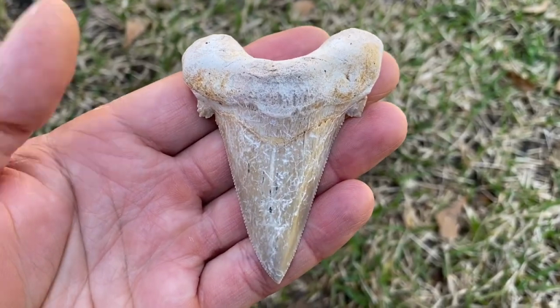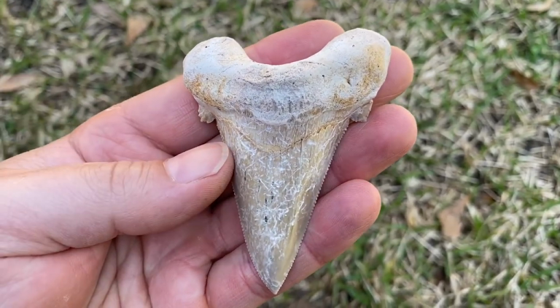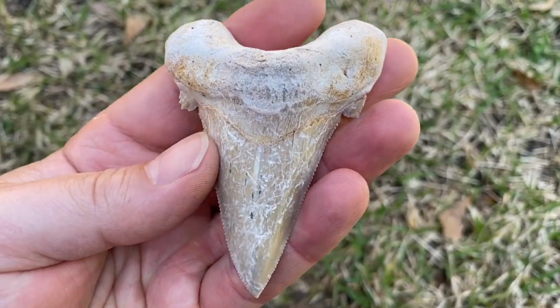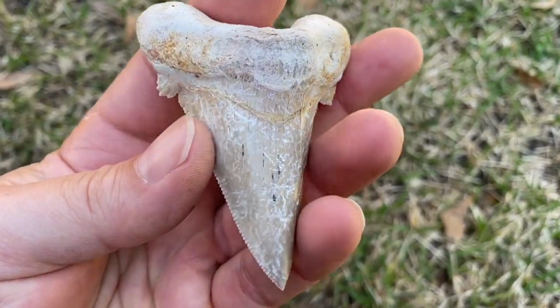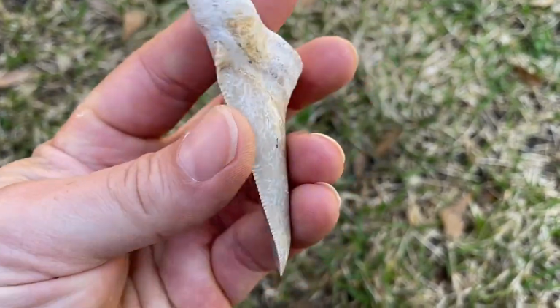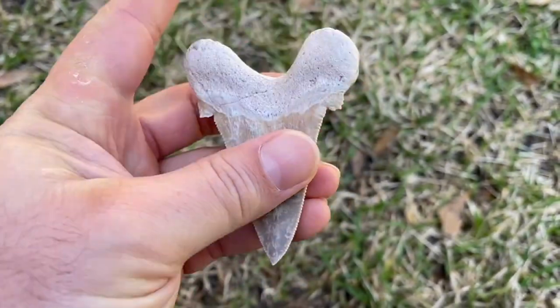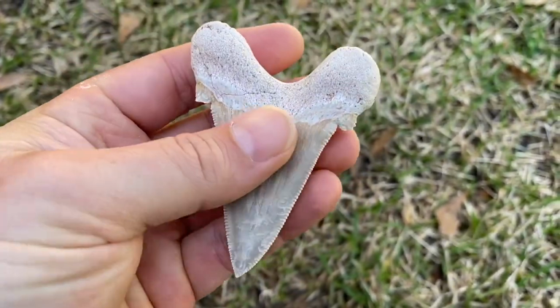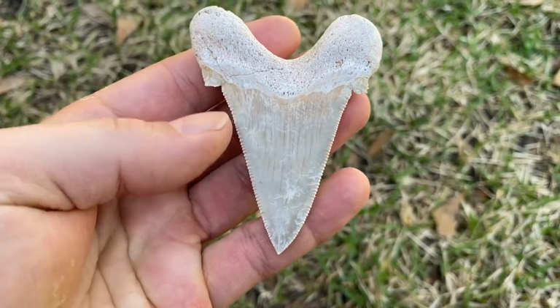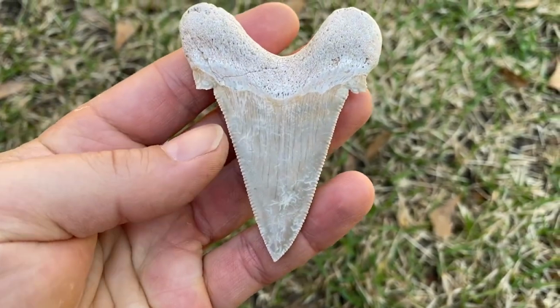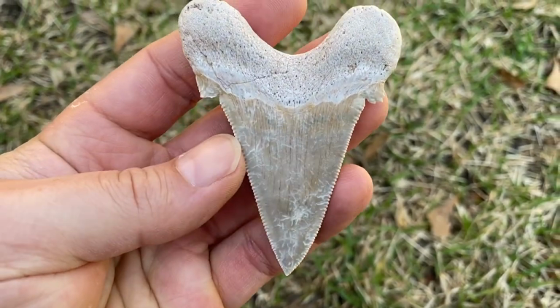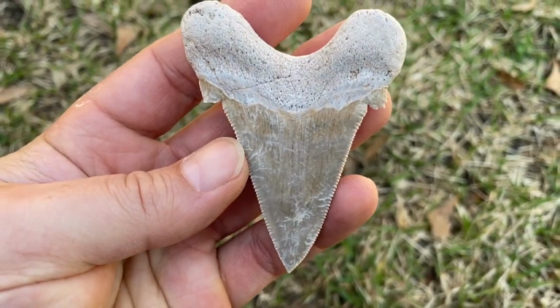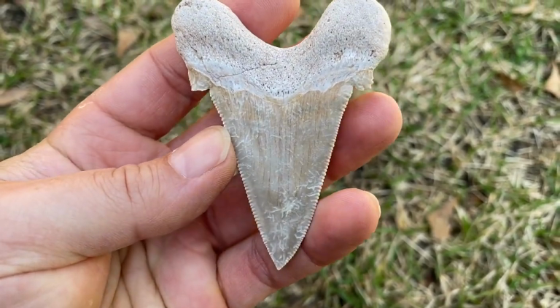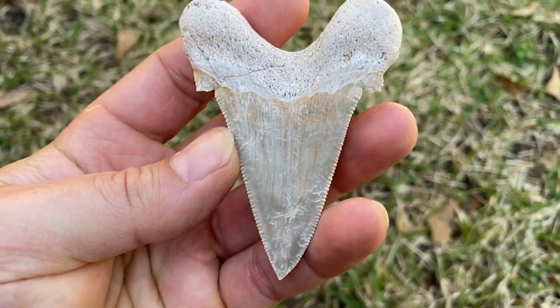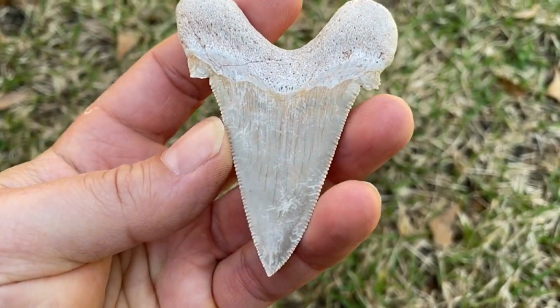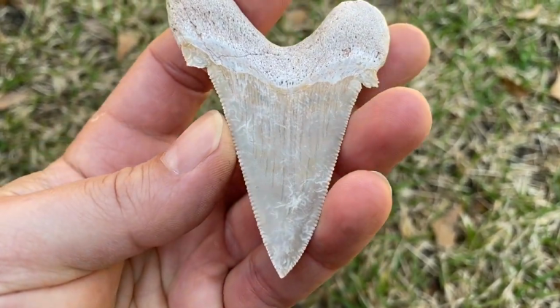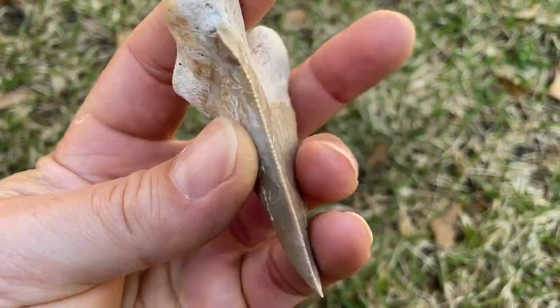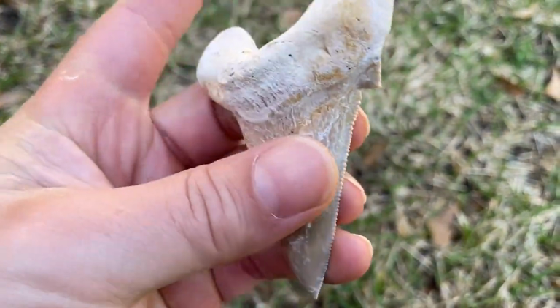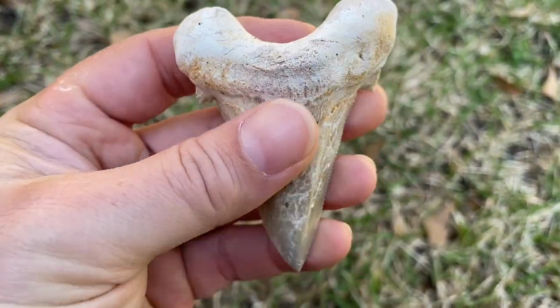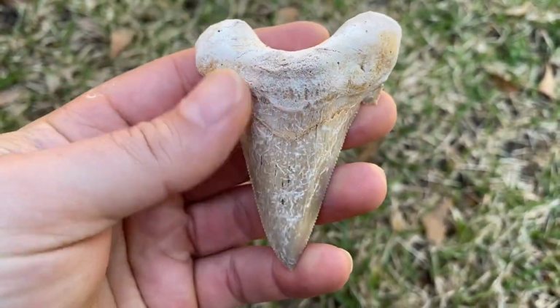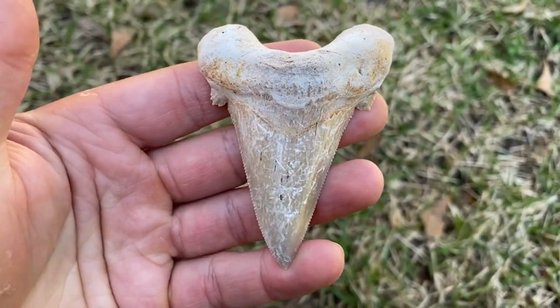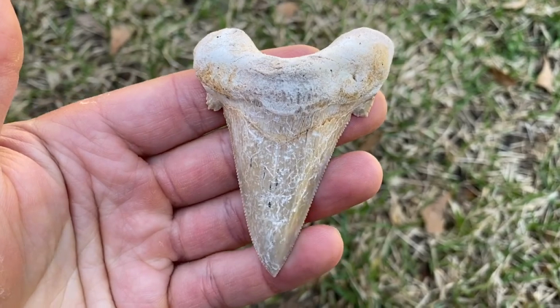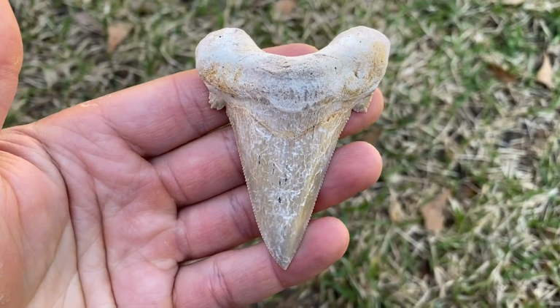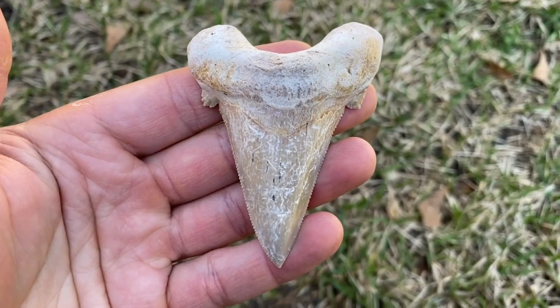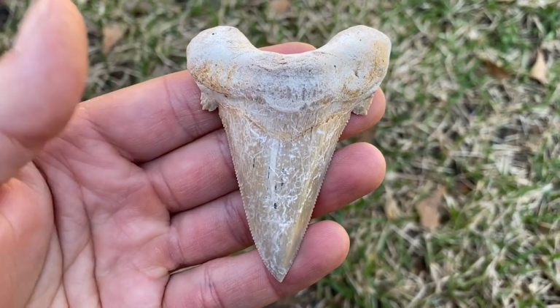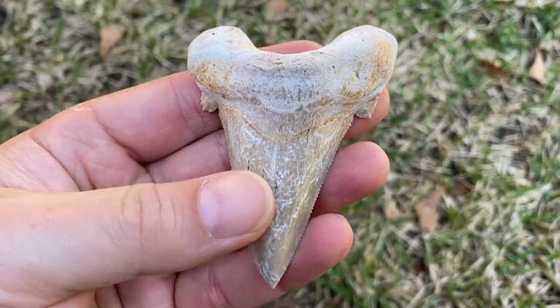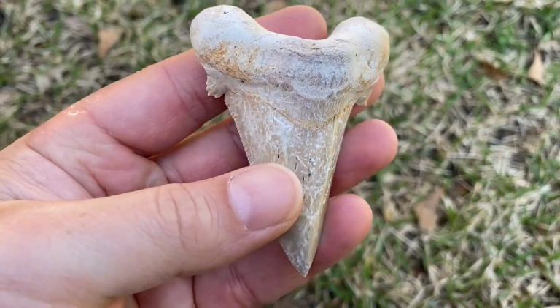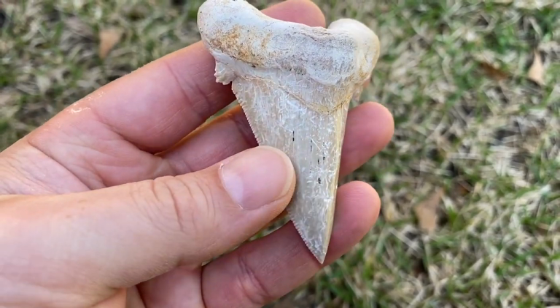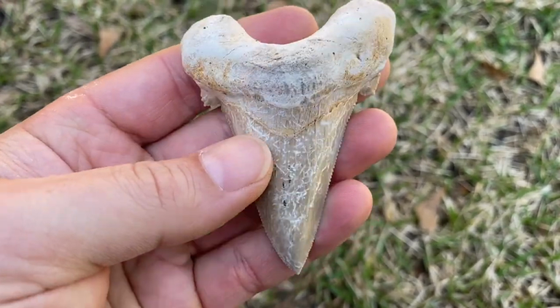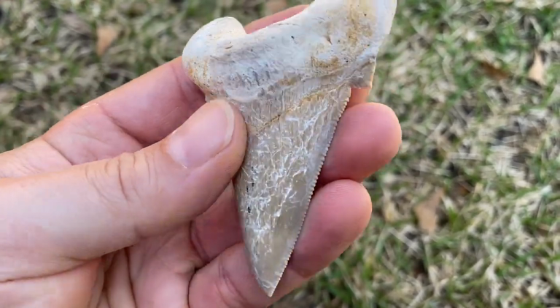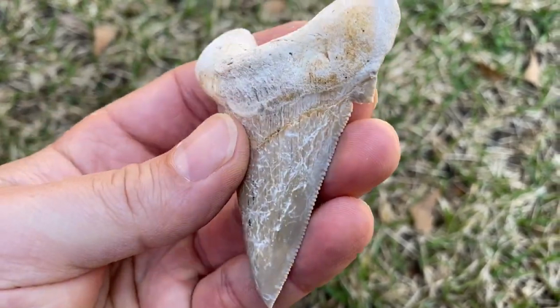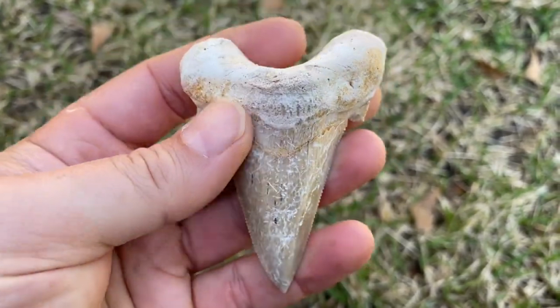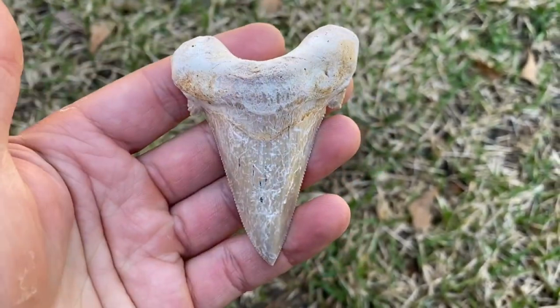This is an auriculatus - I've got these in the U.S. too and I've found them before, but I didn't have a Moroccan one. I like that one.